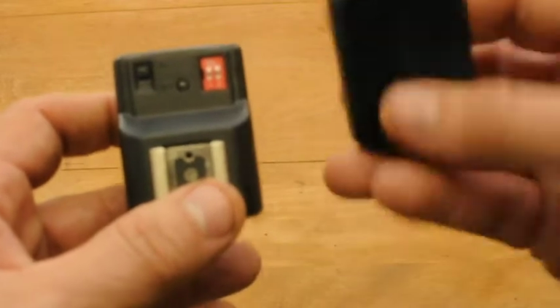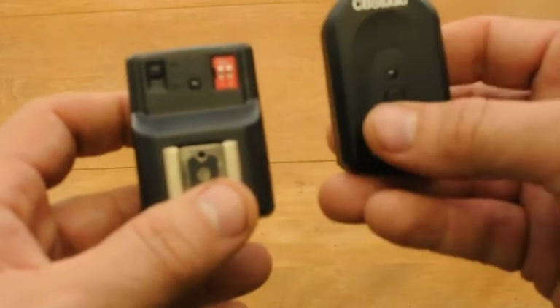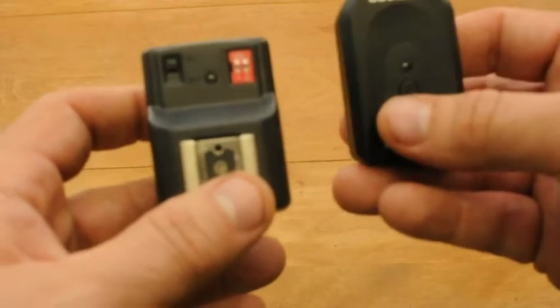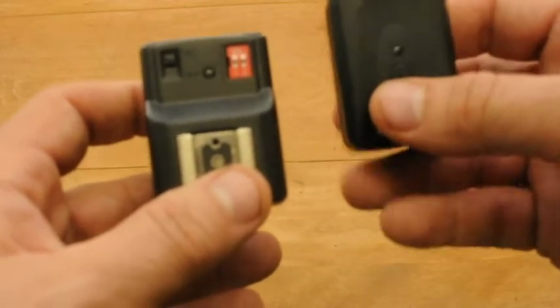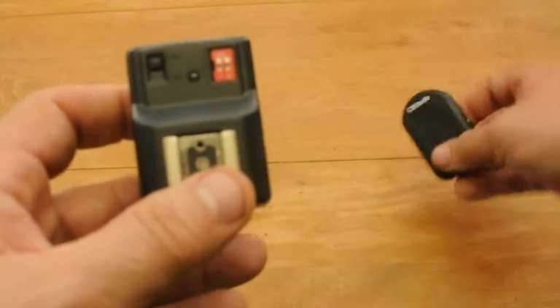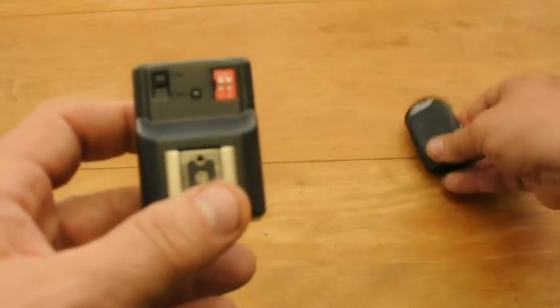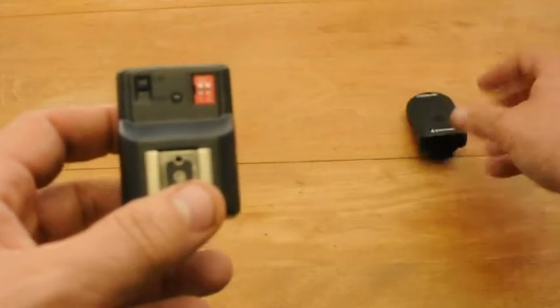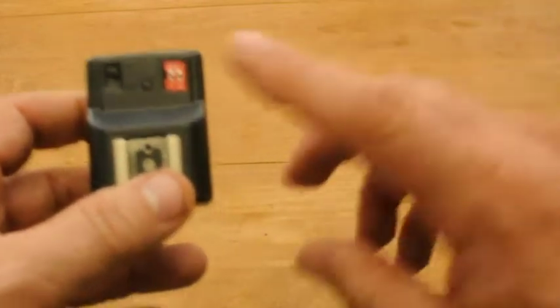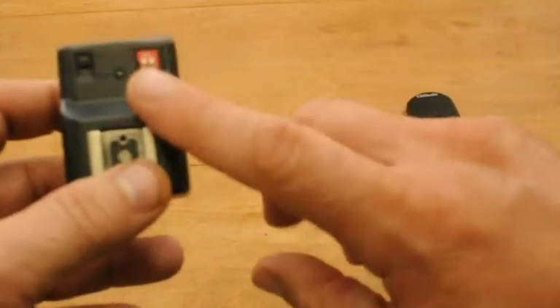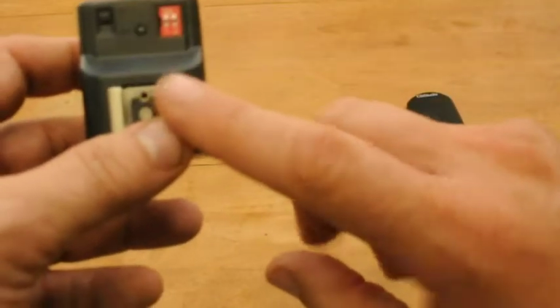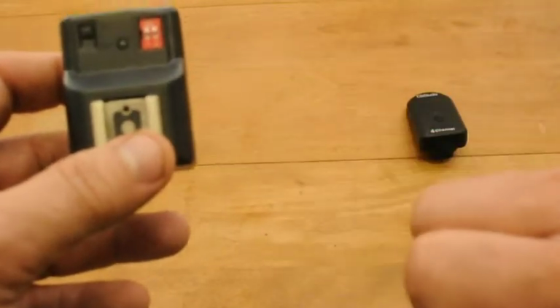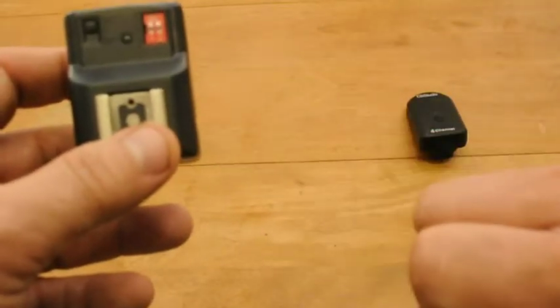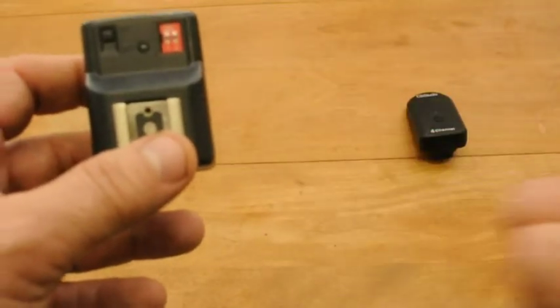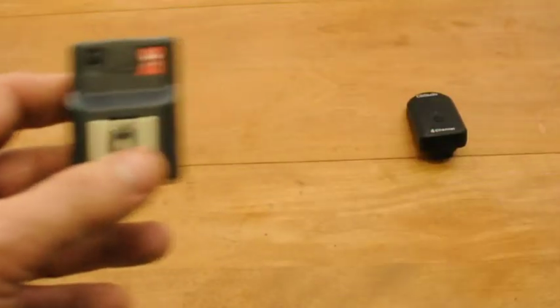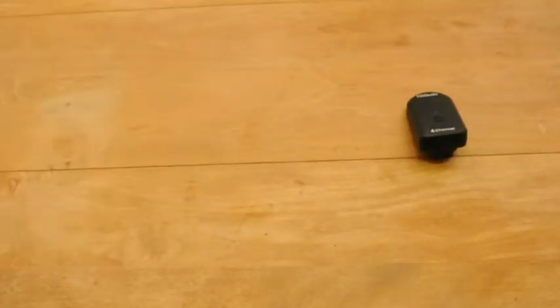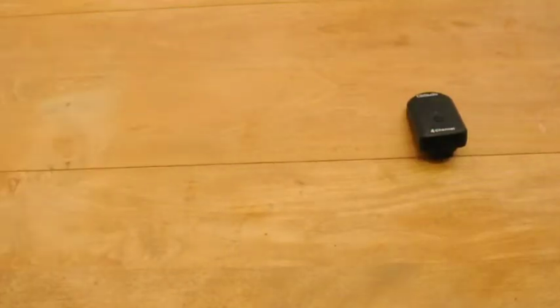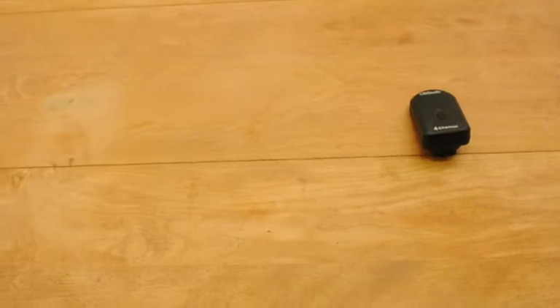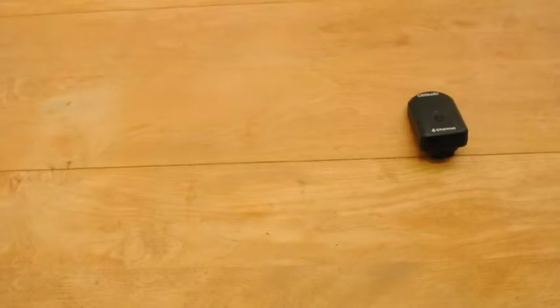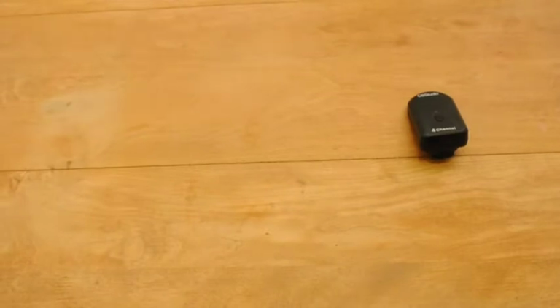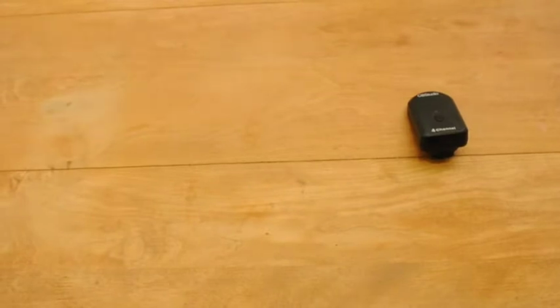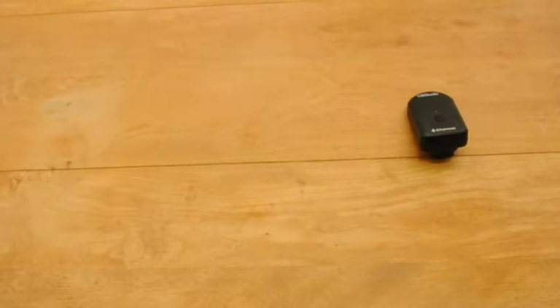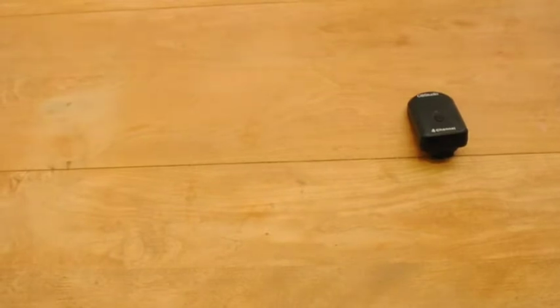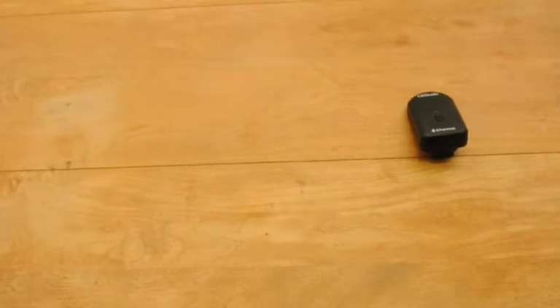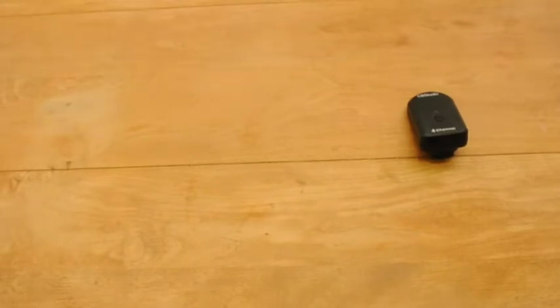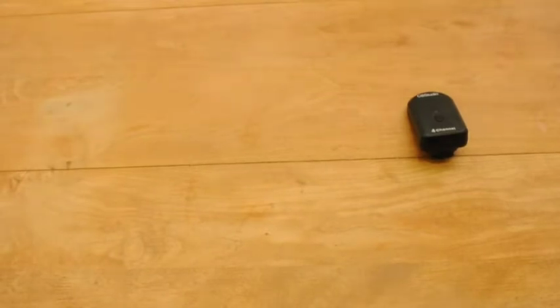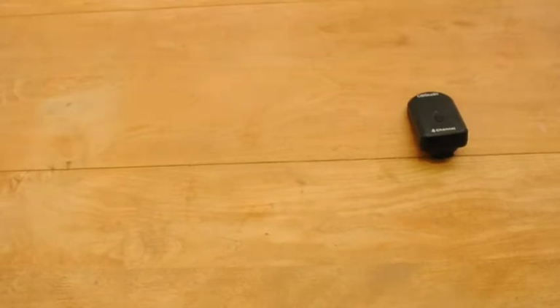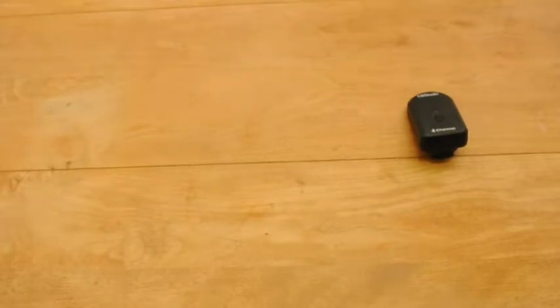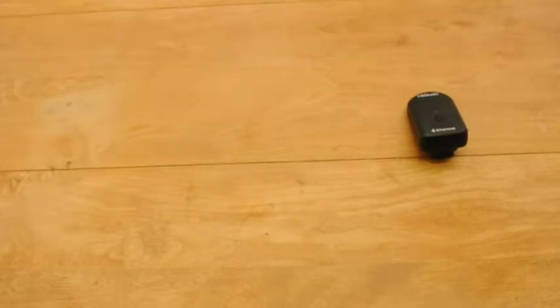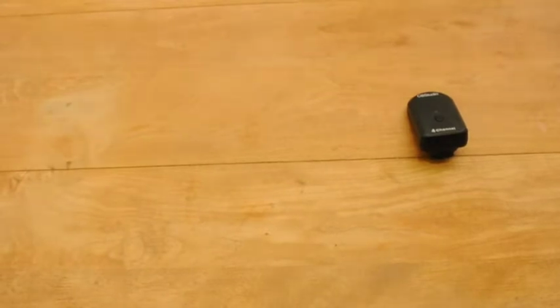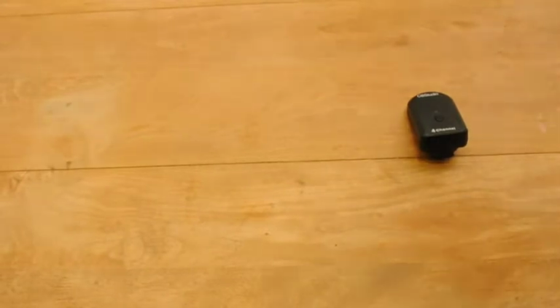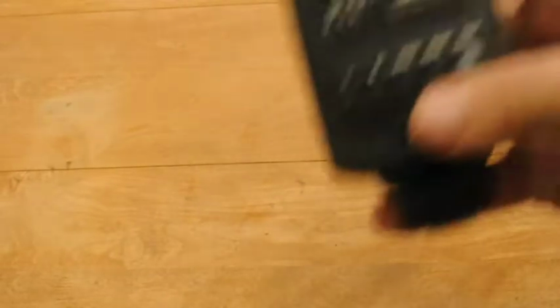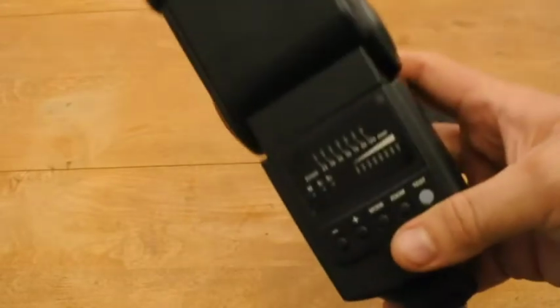To reiterate: you need to install the batteries correctly, check the radio channels to make sure they match, and ensure that the receiver is turned on. The only thing left now to do is to attach it to the flash.